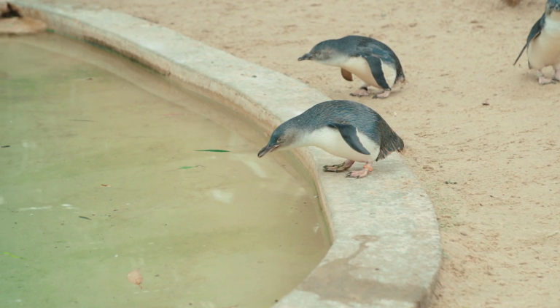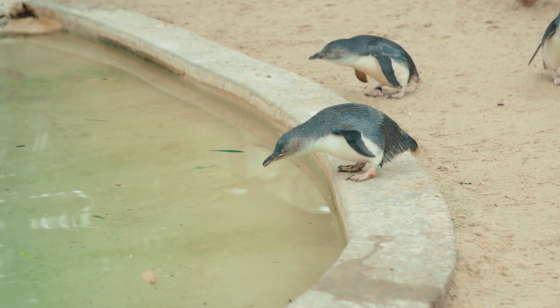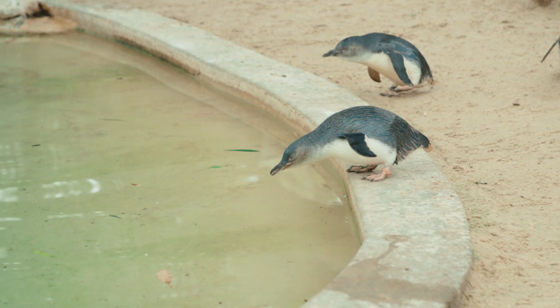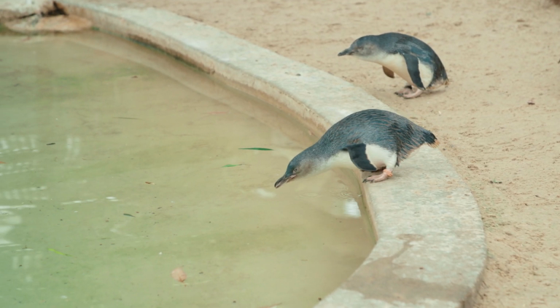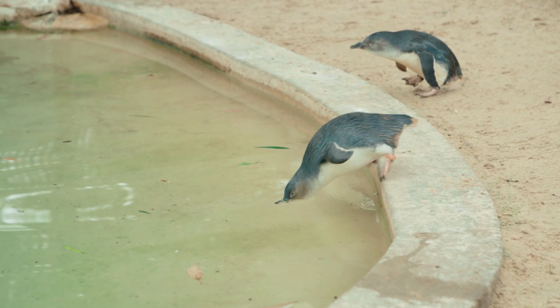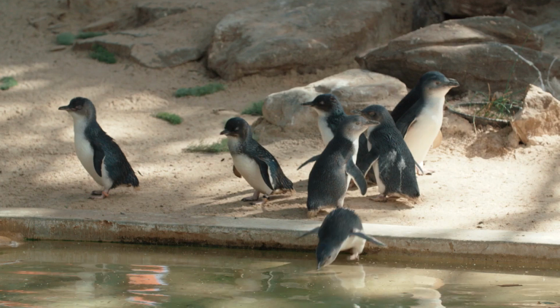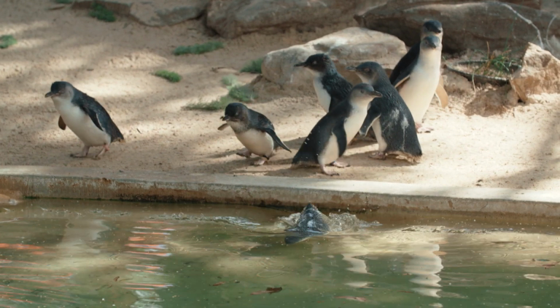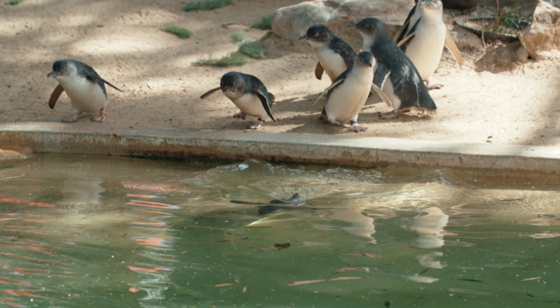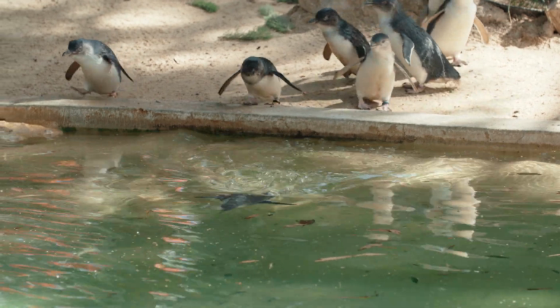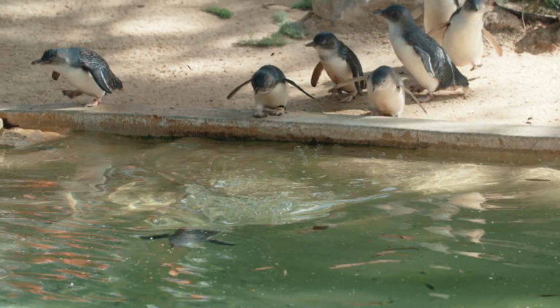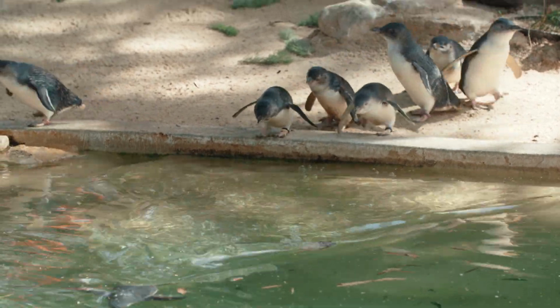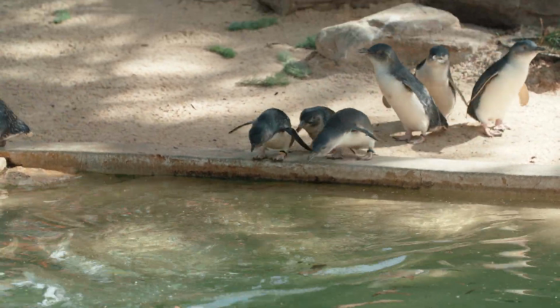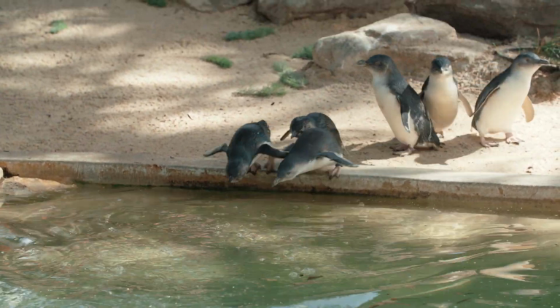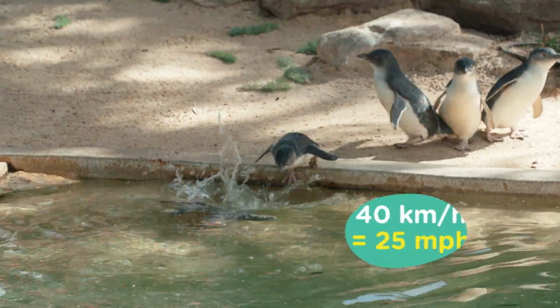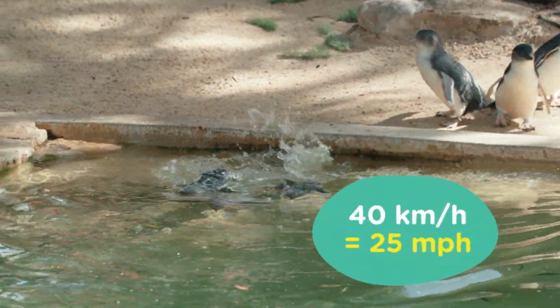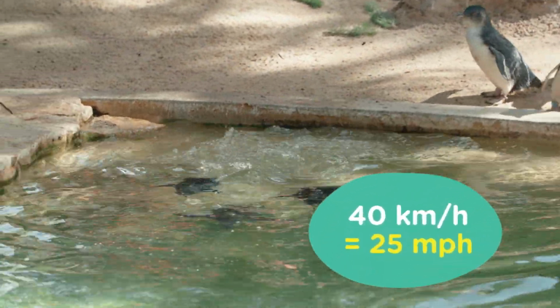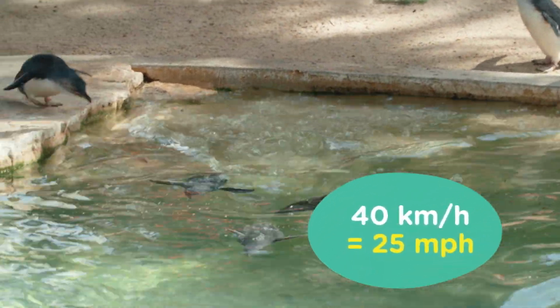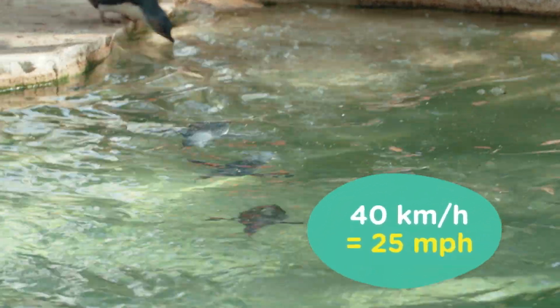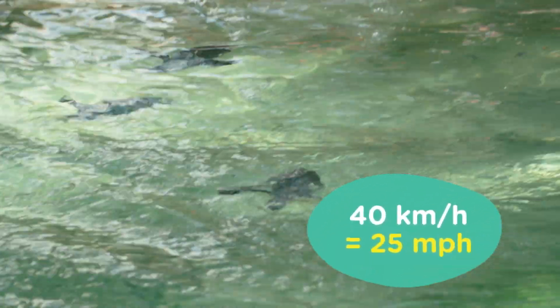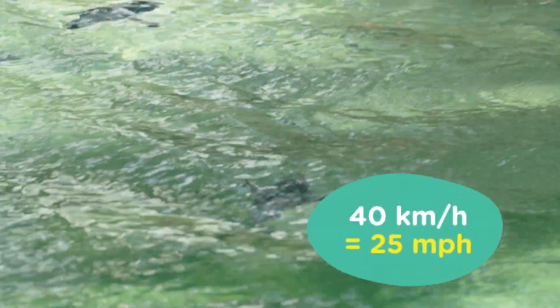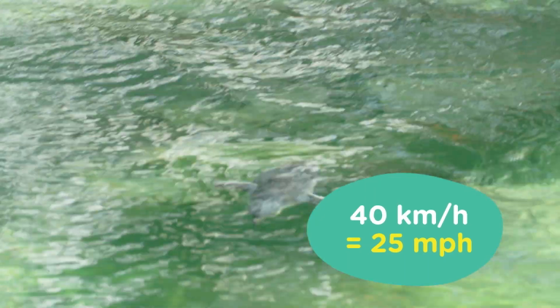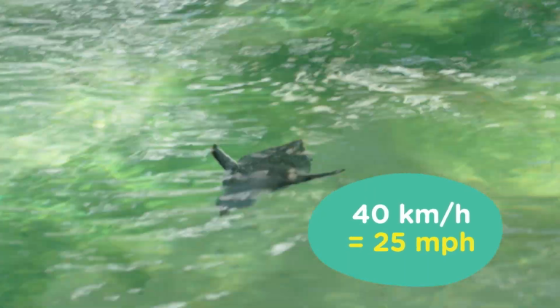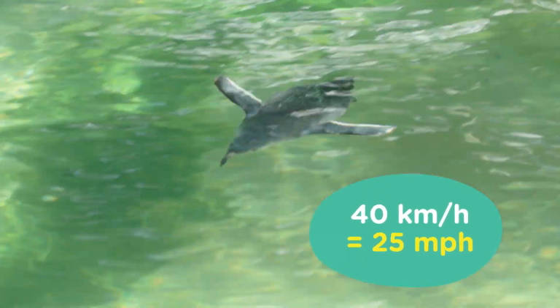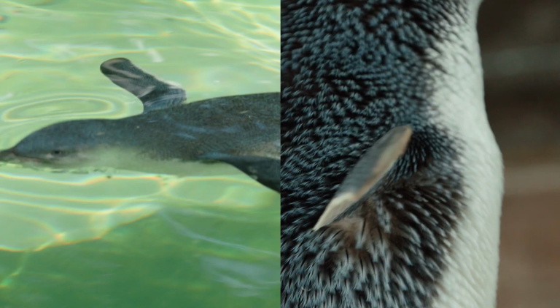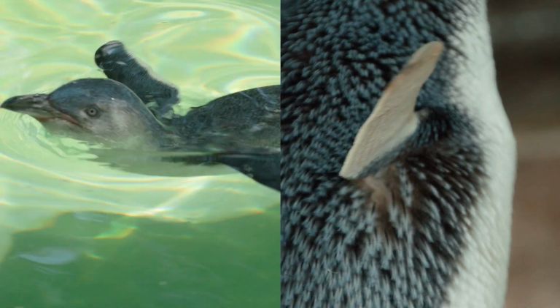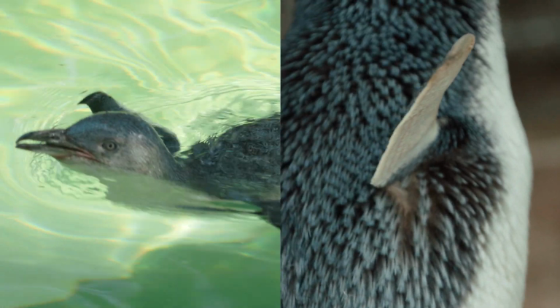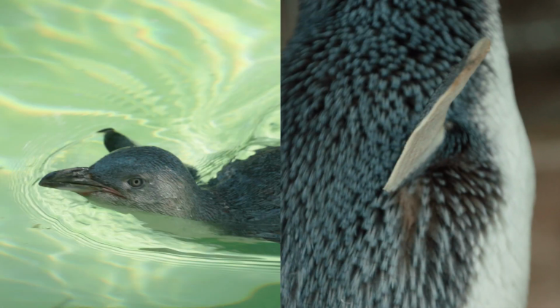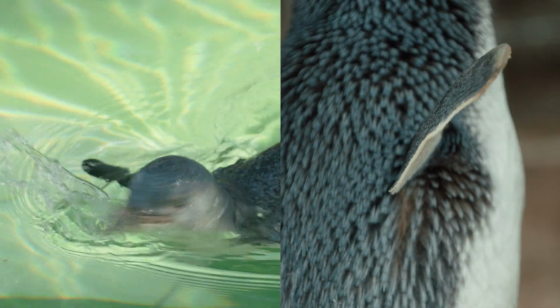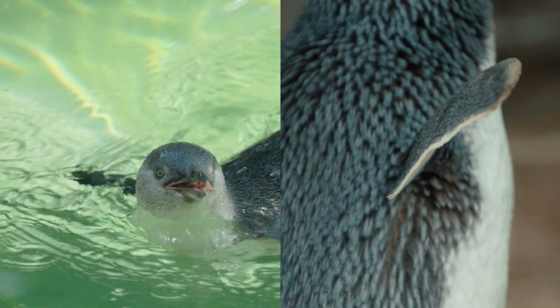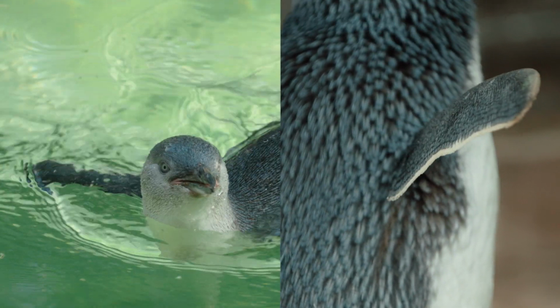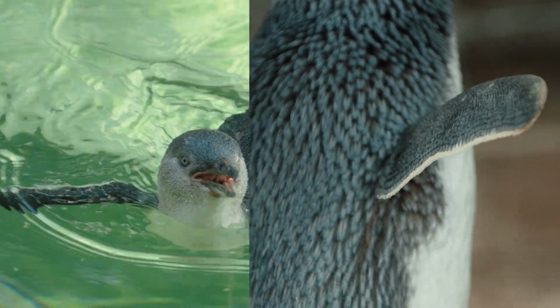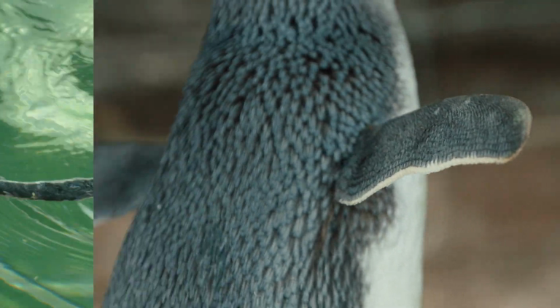They spend their days swimming, diving and darting through the water at speeds of up to 40 kilometres per hour. Their bodies are streamlined and their wings are modified flippers, perfect for speedy, agile movements.